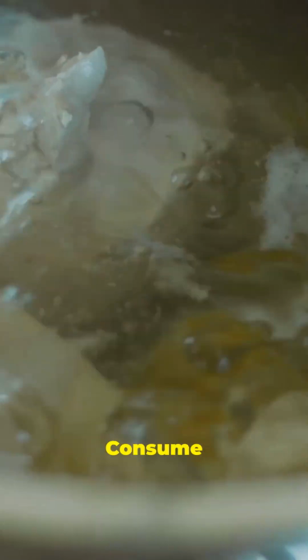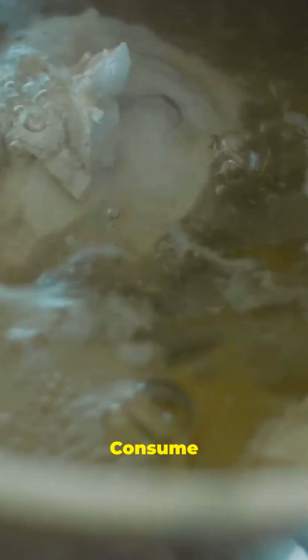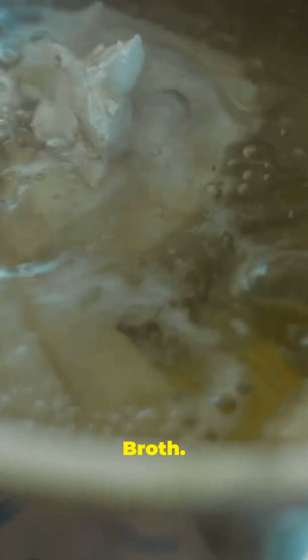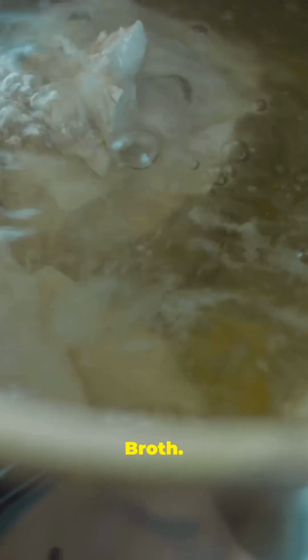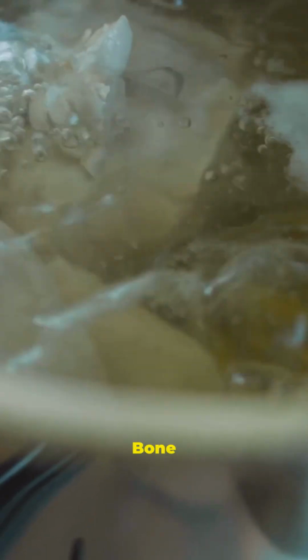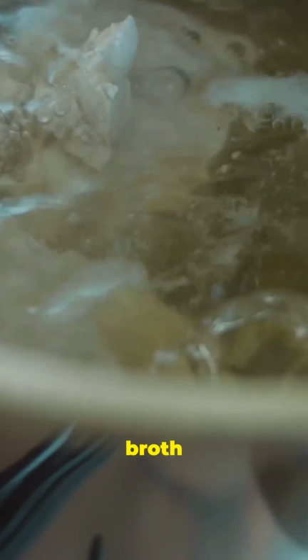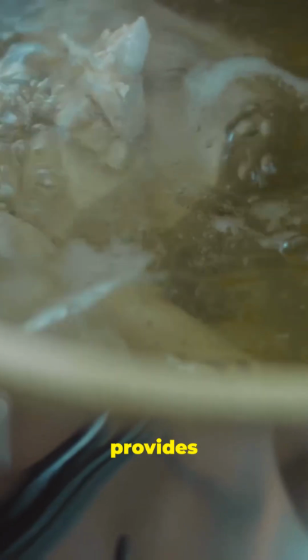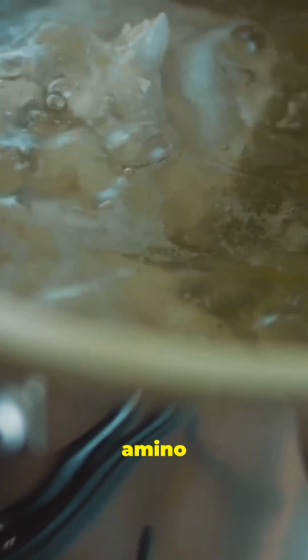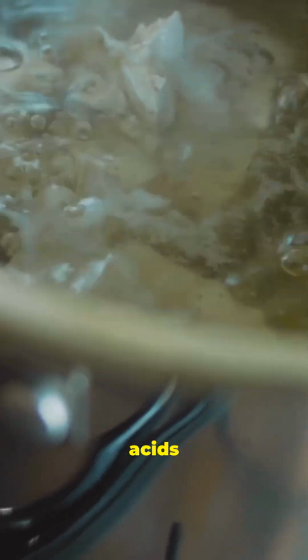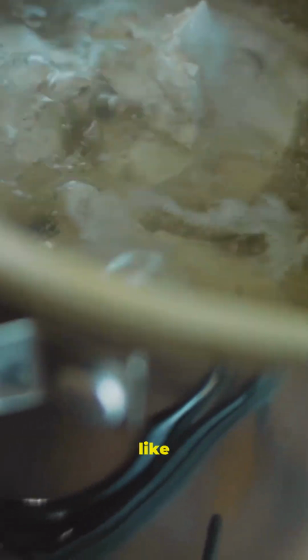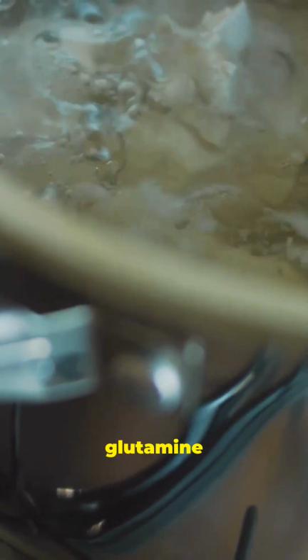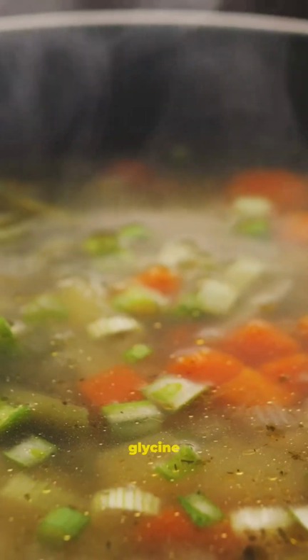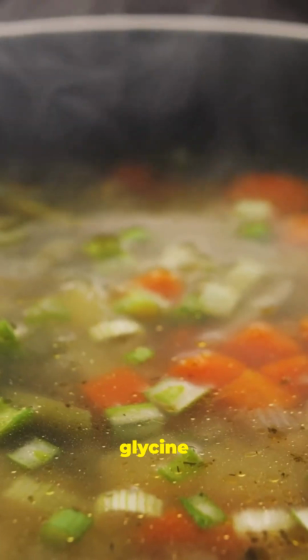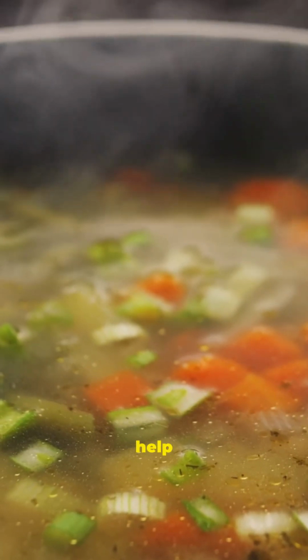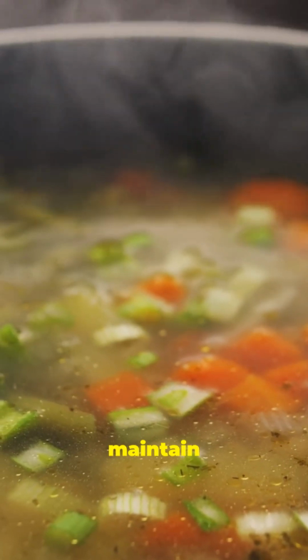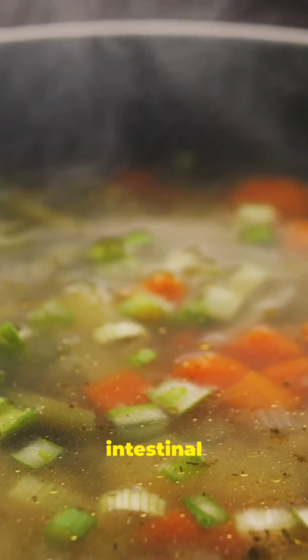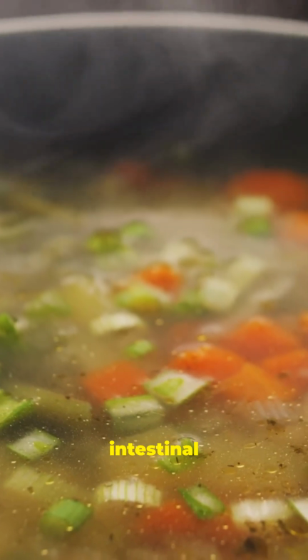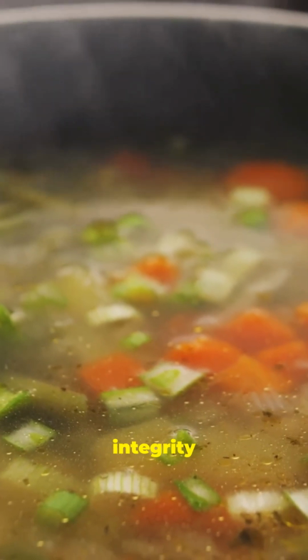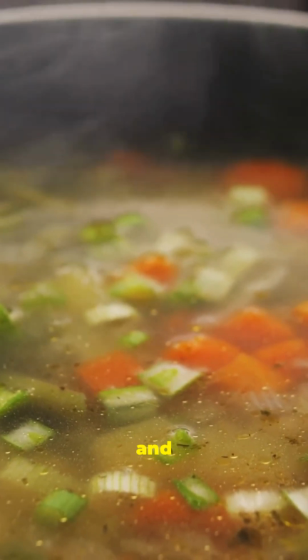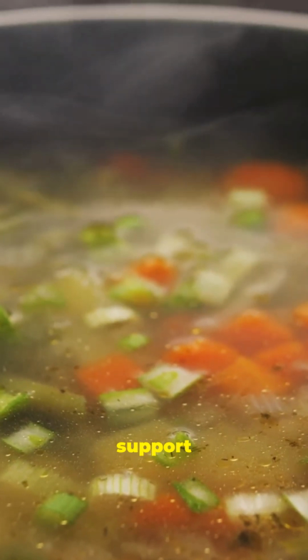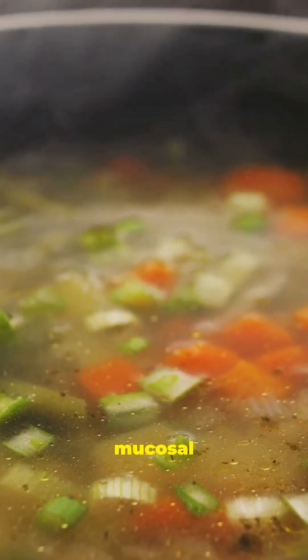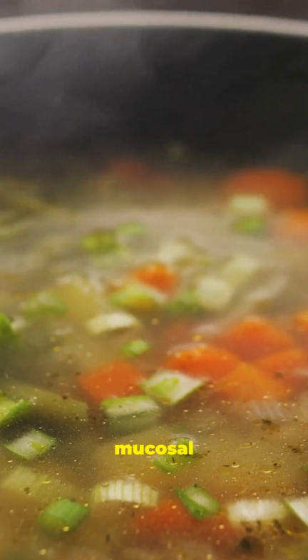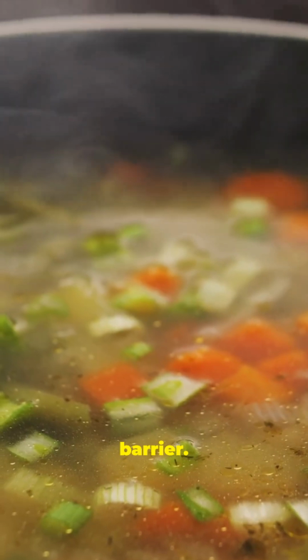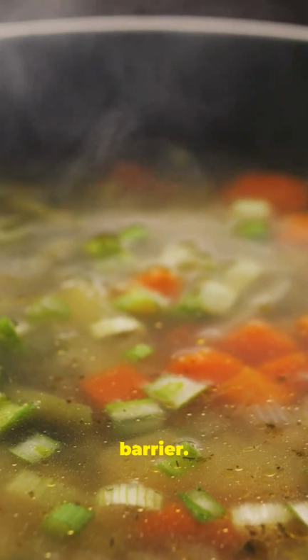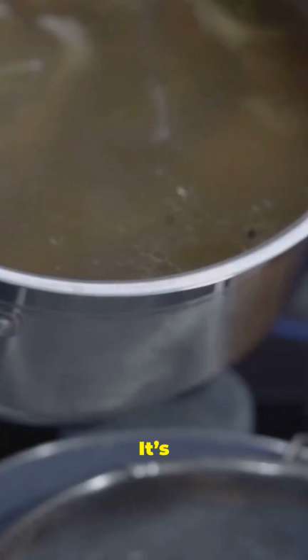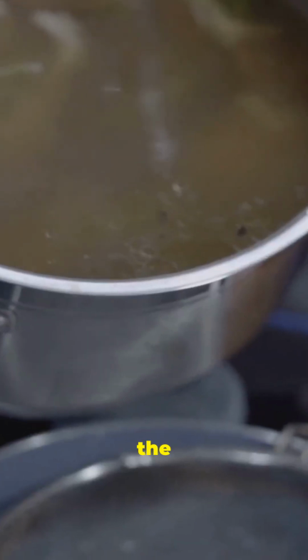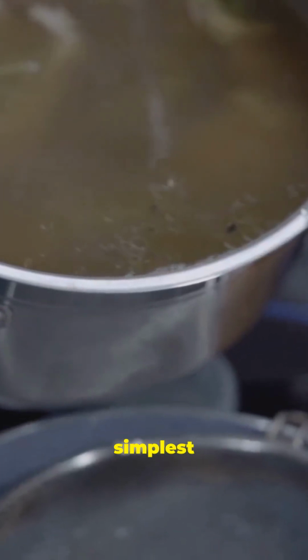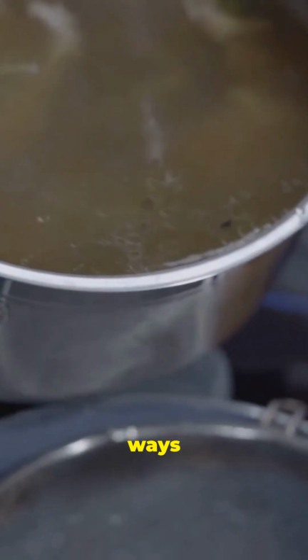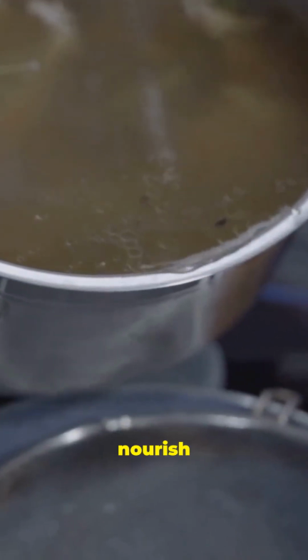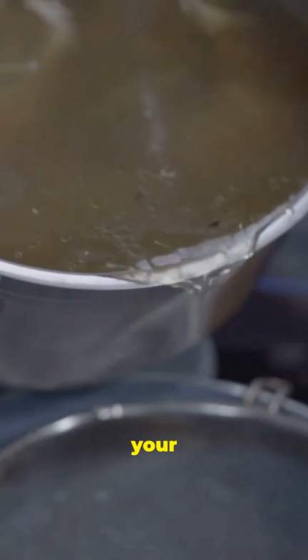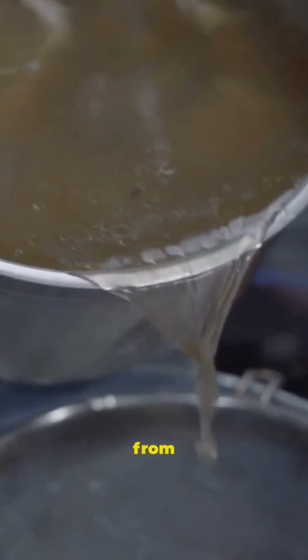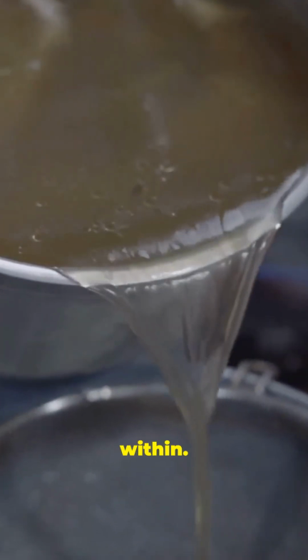Consume bone broth. Bone broth provides amino acids like glutamine and glycine that help maintain intestinal integrity and support your mucosal barrier. It's one of the simplest ways to nourish your gut from within.